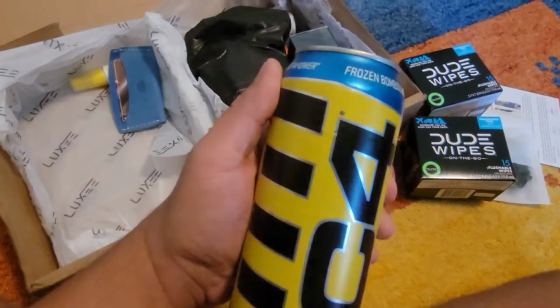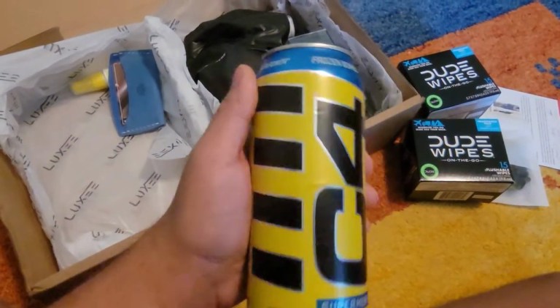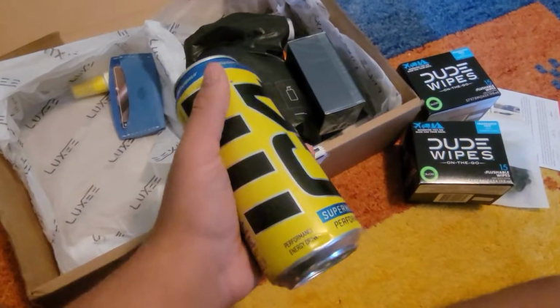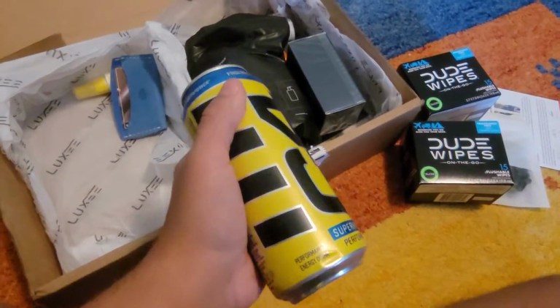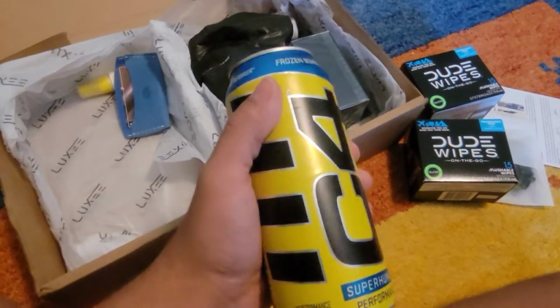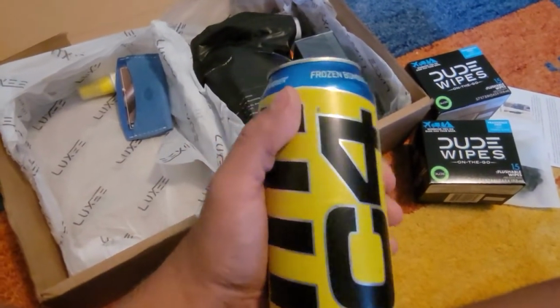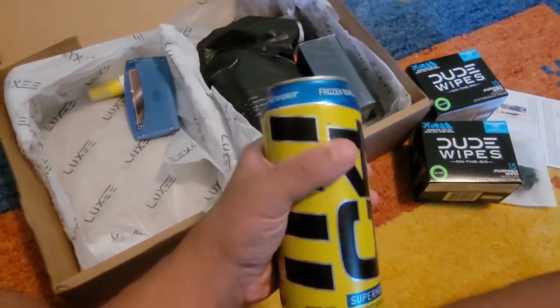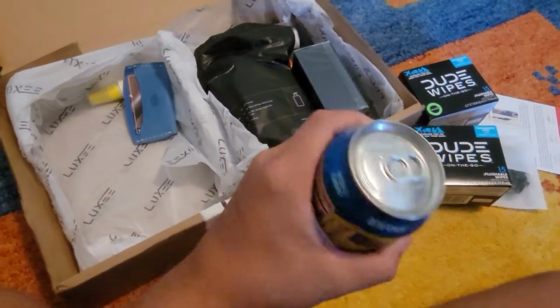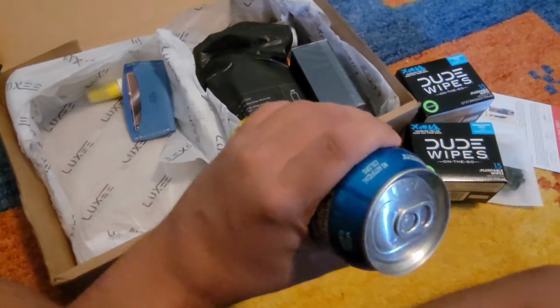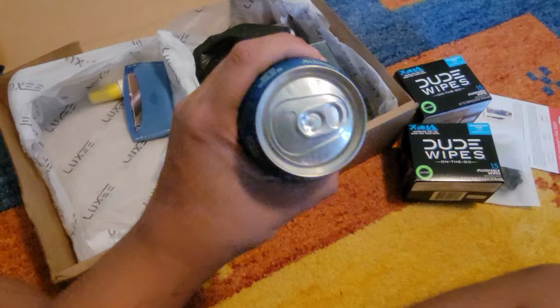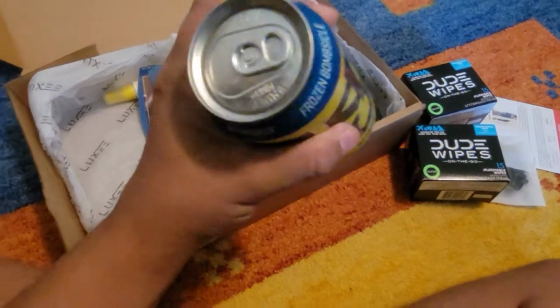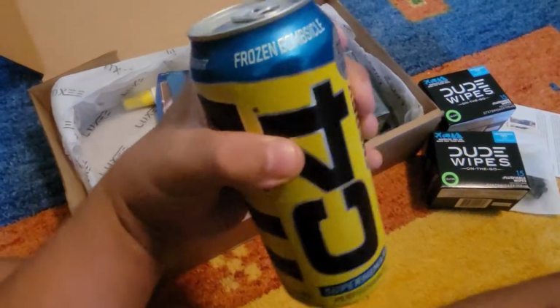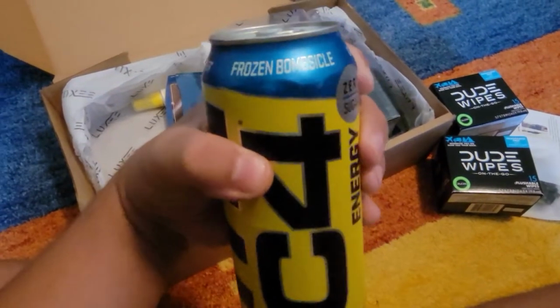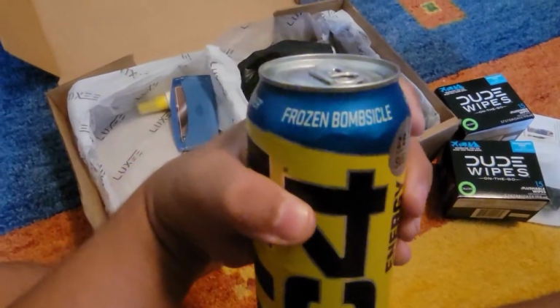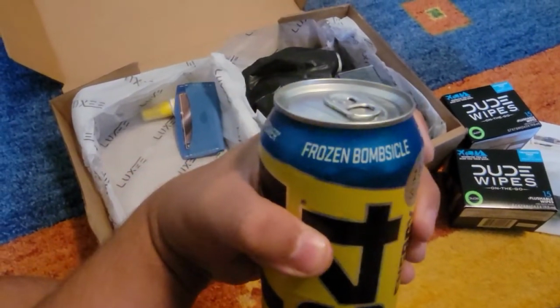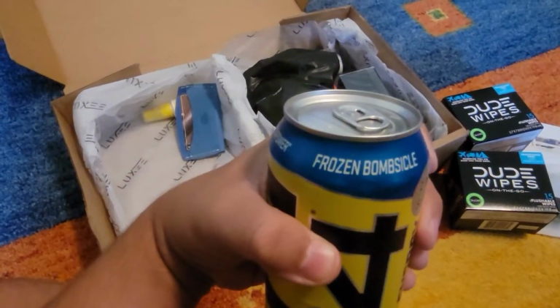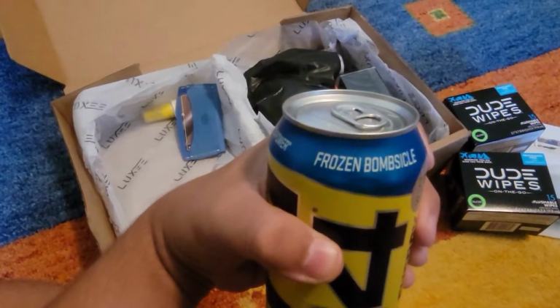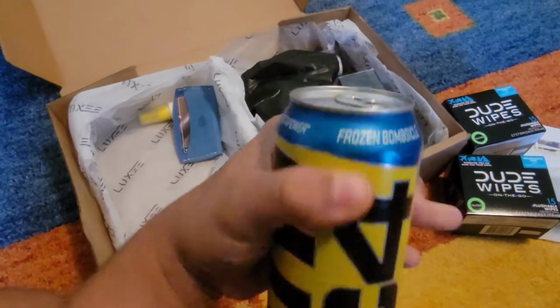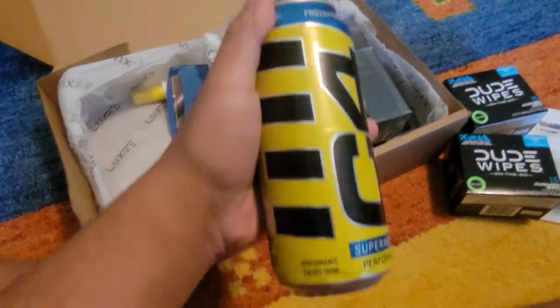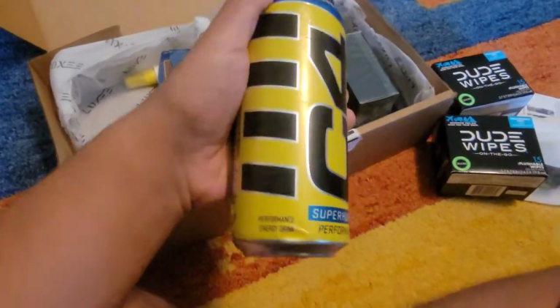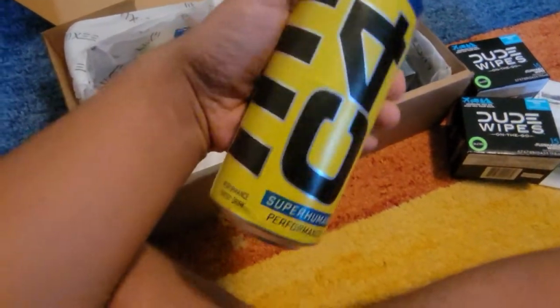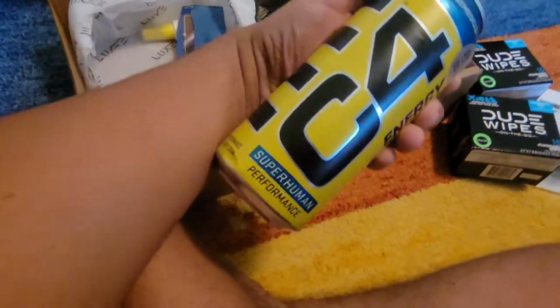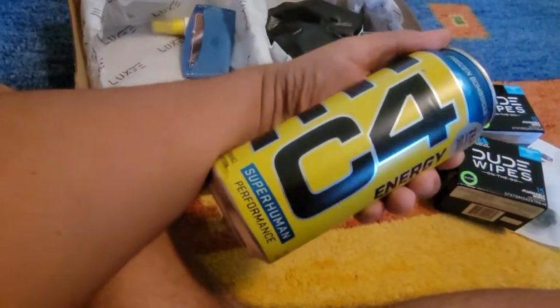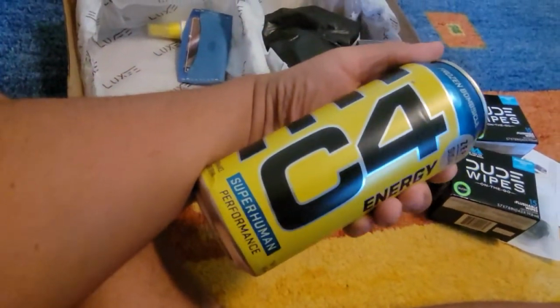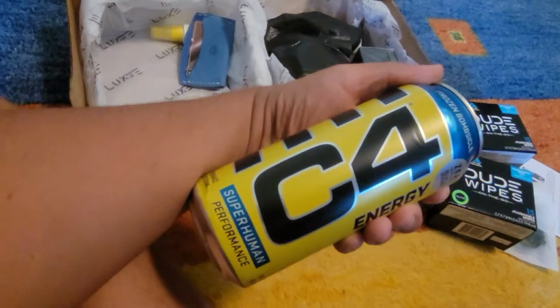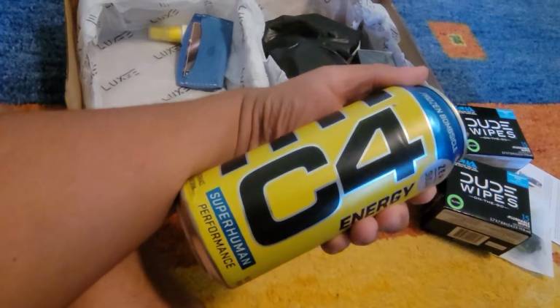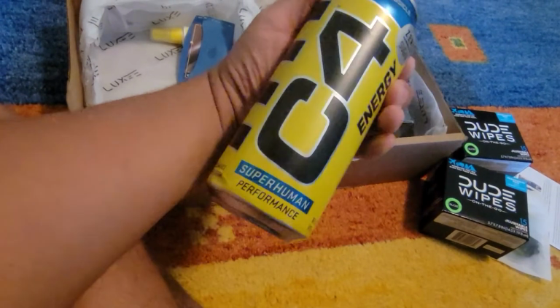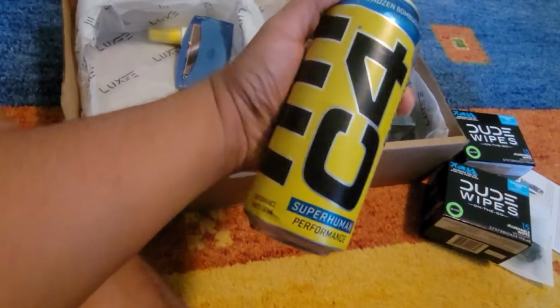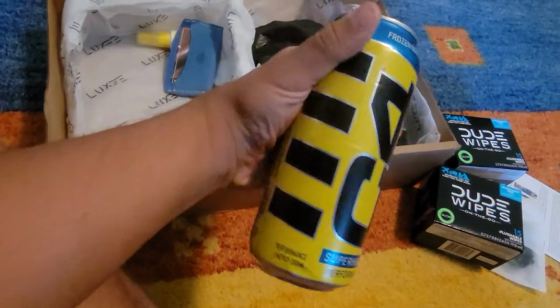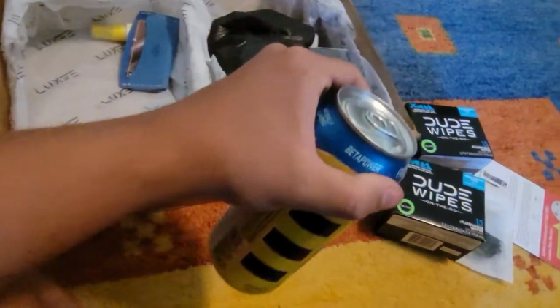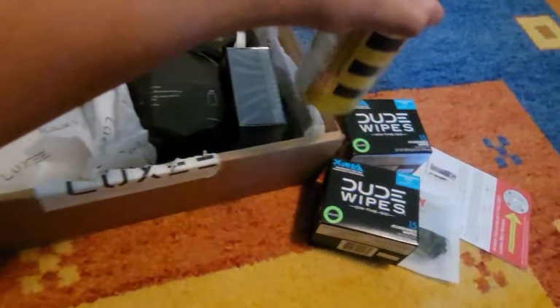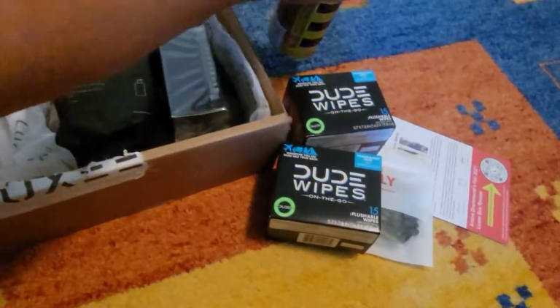Just a can of energy drink — straight up Frozen Bombsicle C4 Energy.